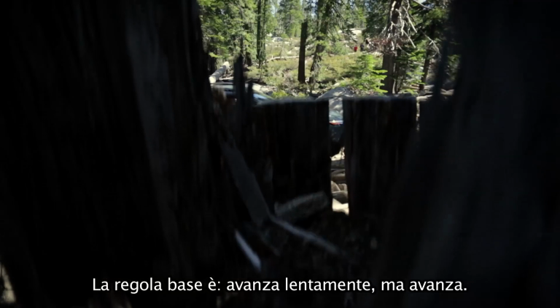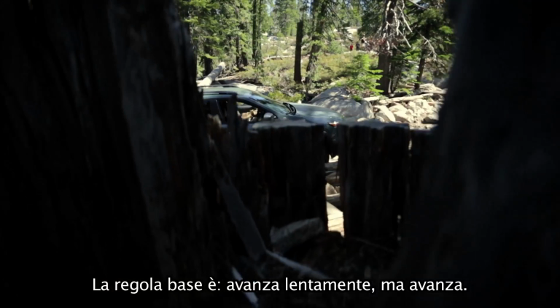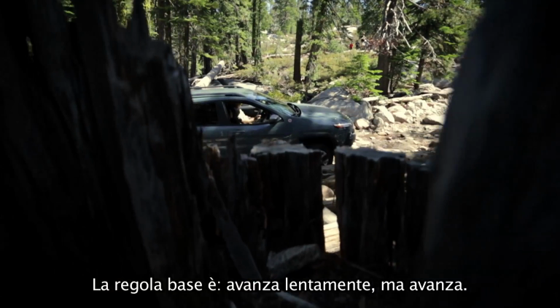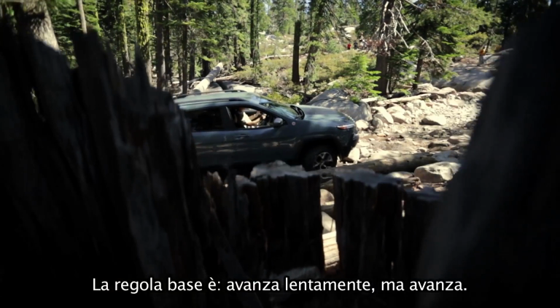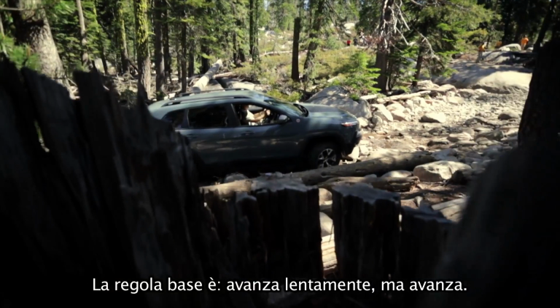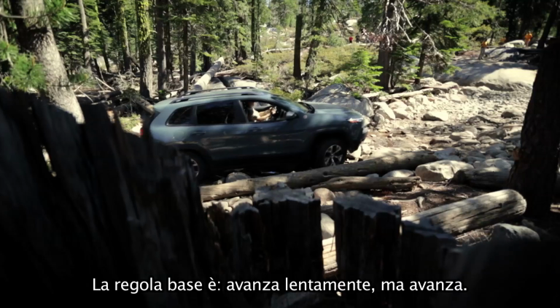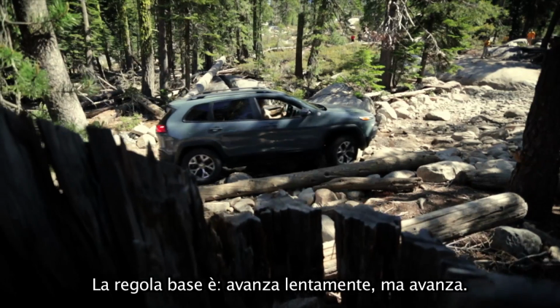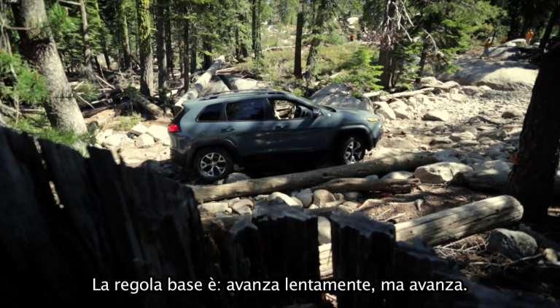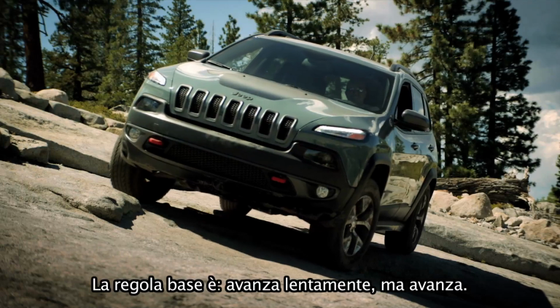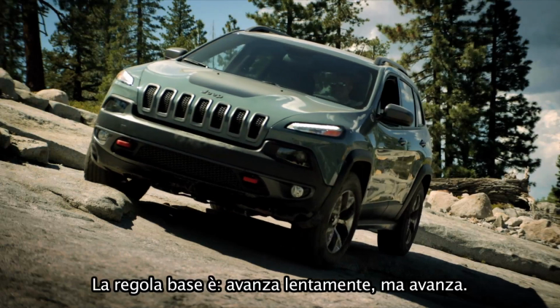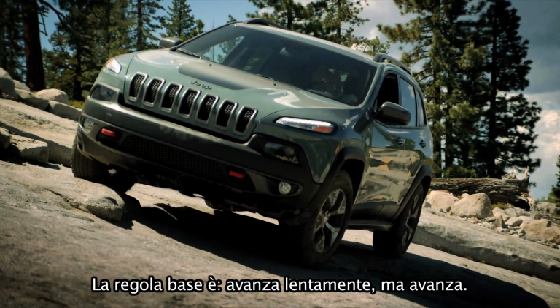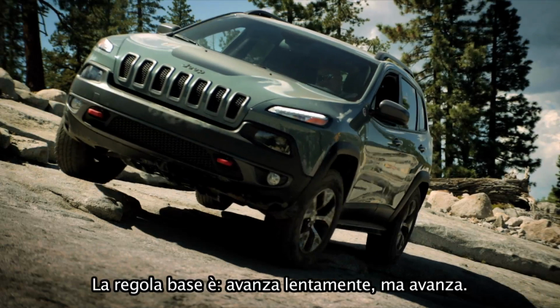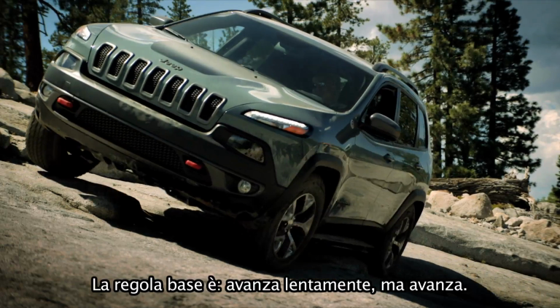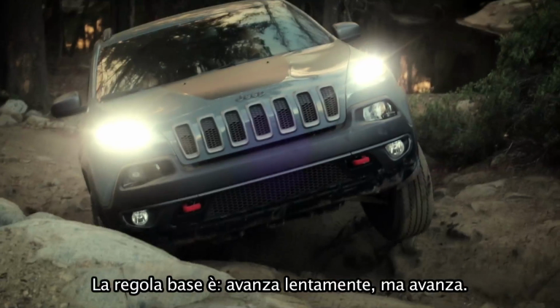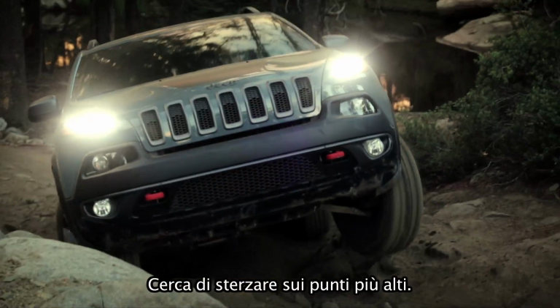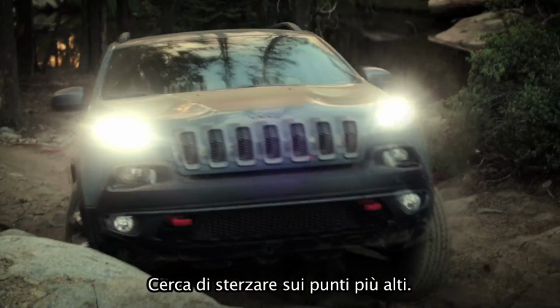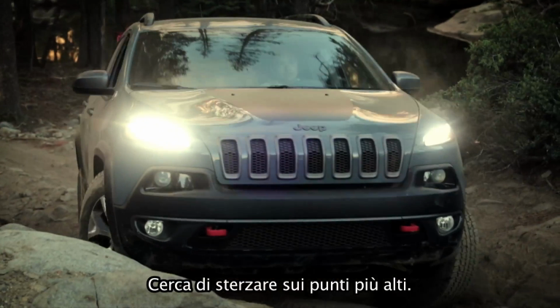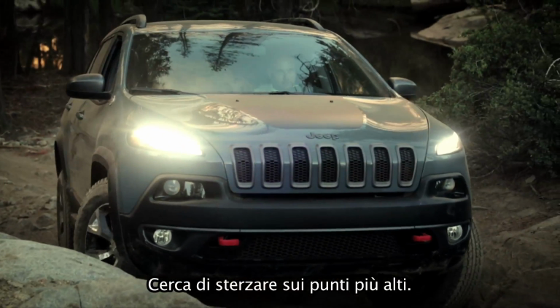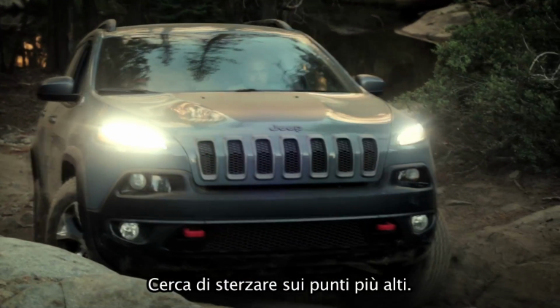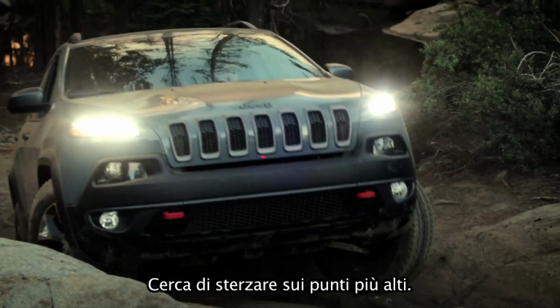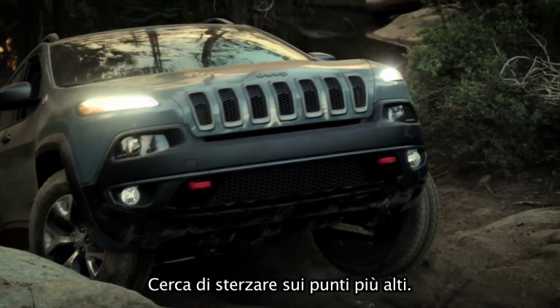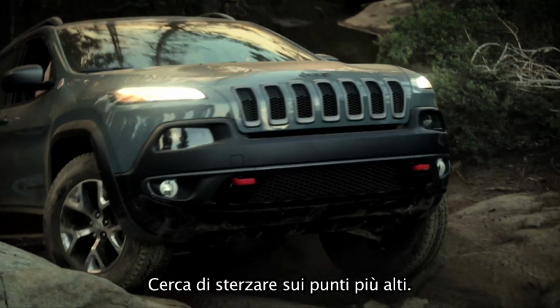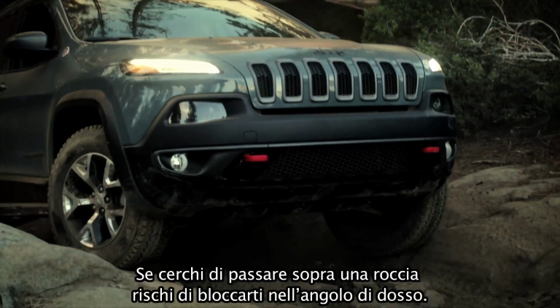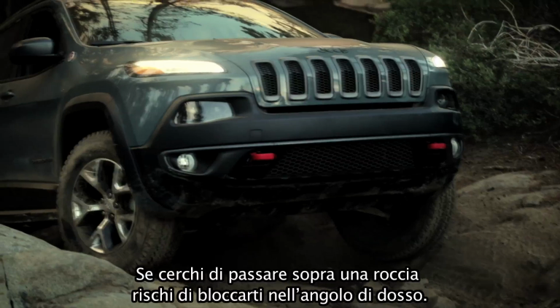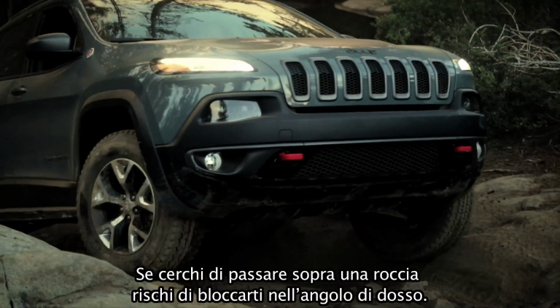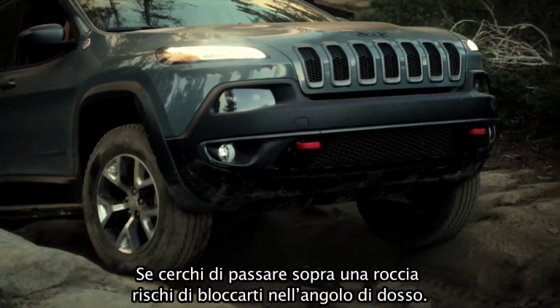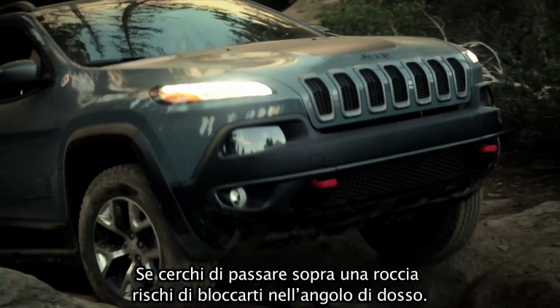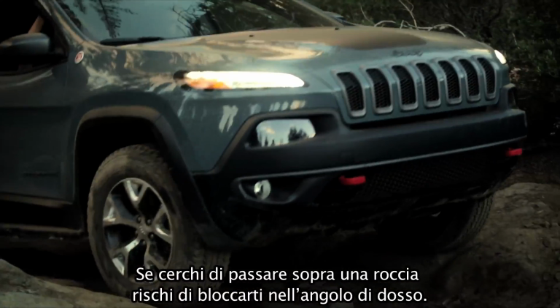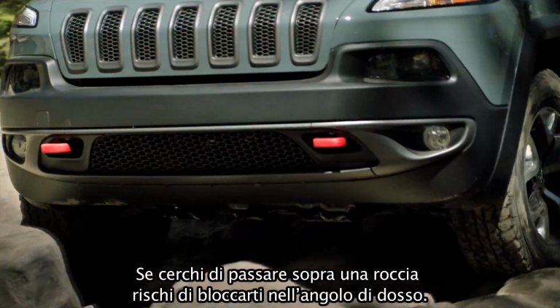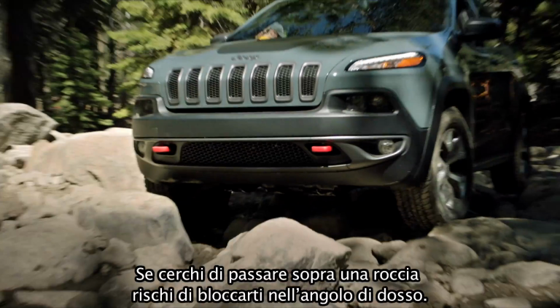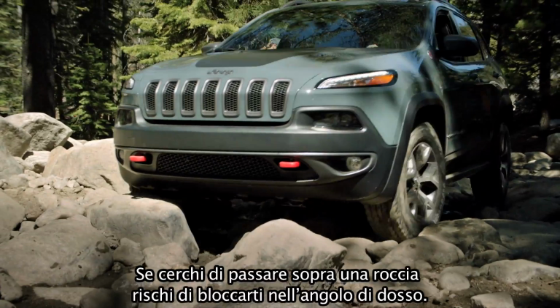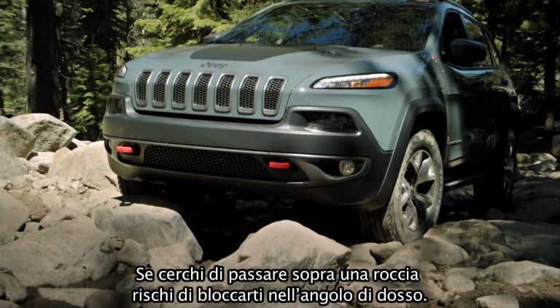The classic rule is go as slow as you can and as fast as you must. Aim to steer the tires up onto the high spots. If you try to pass over or straddle a rock, you risk high centering.